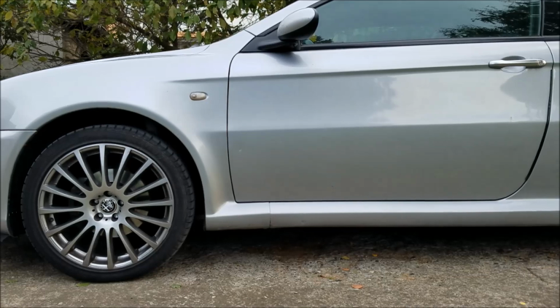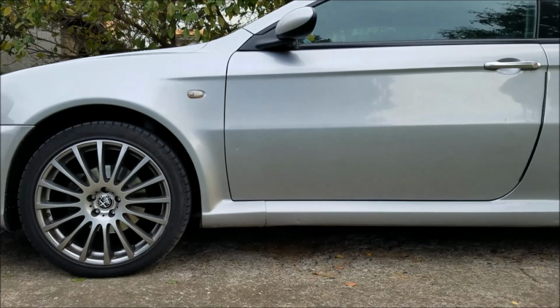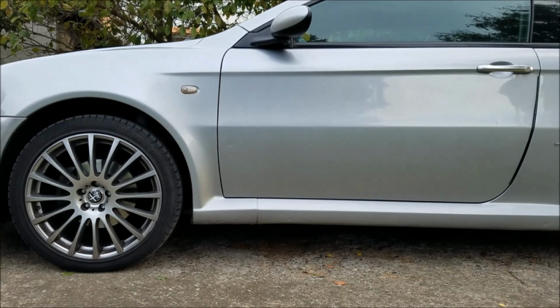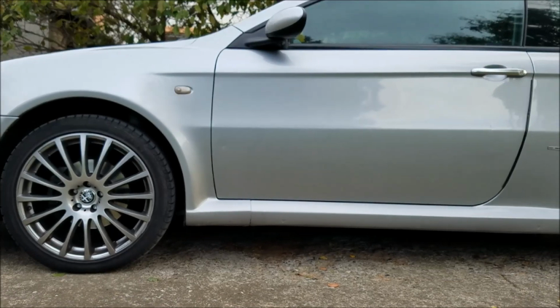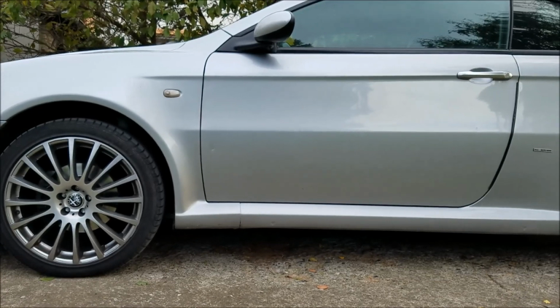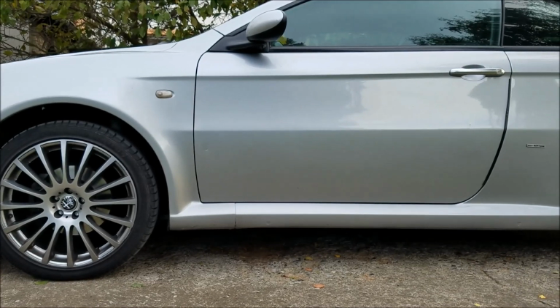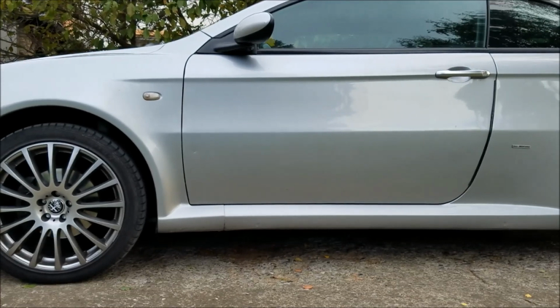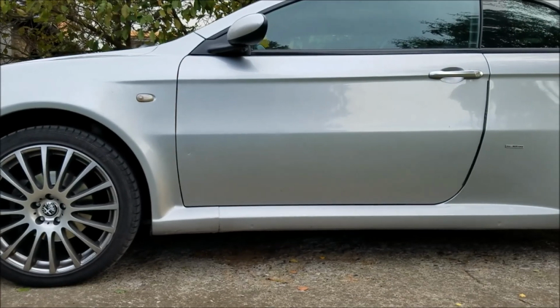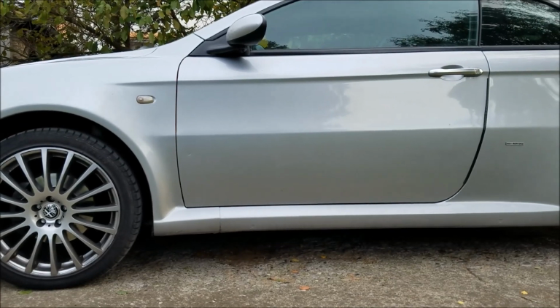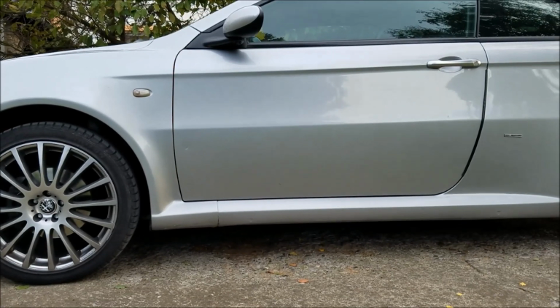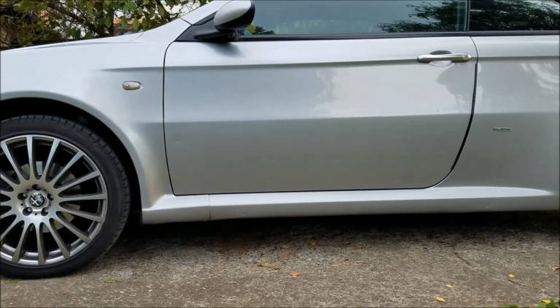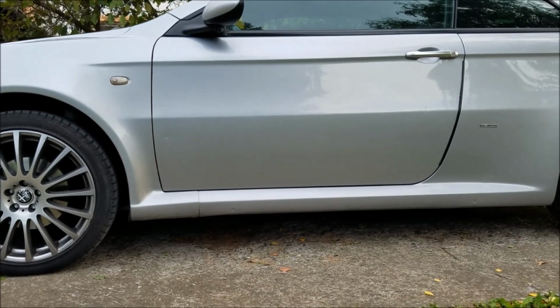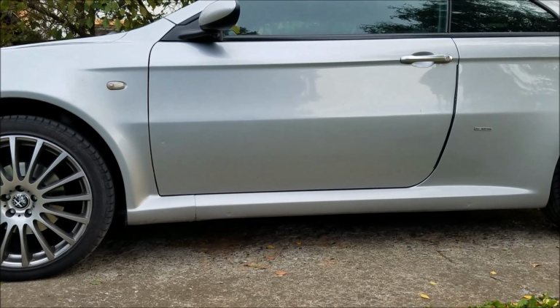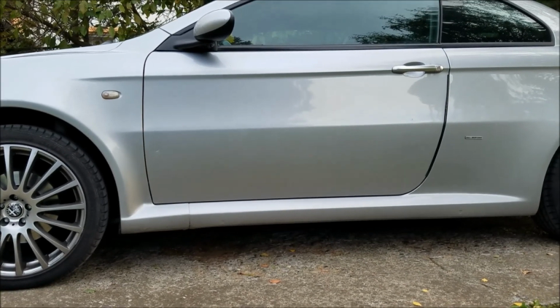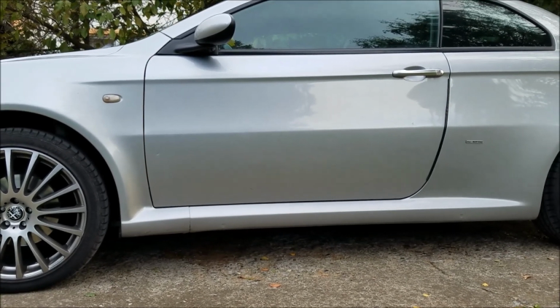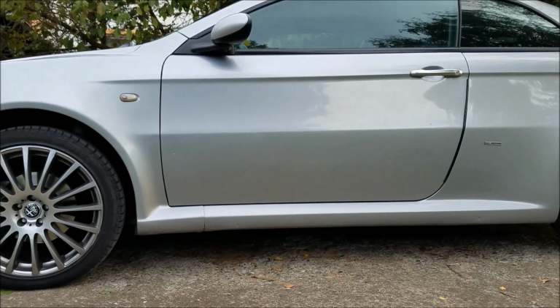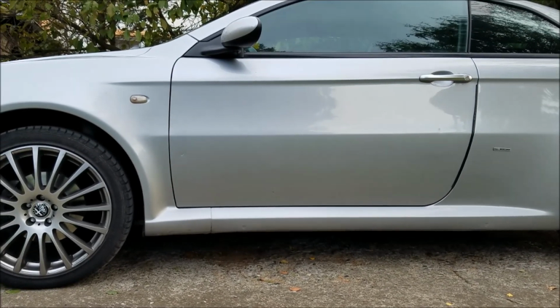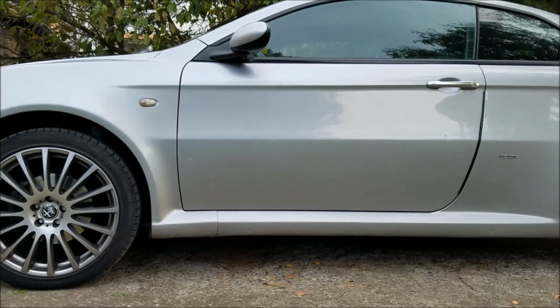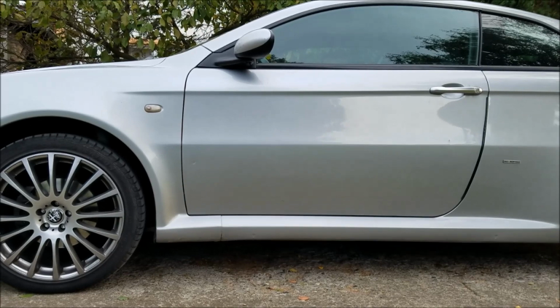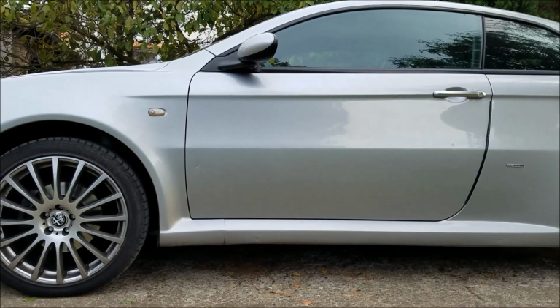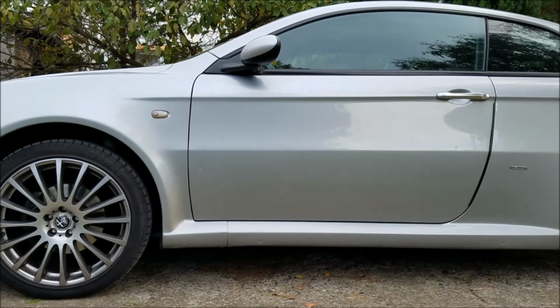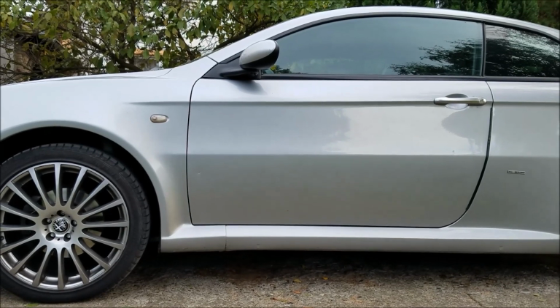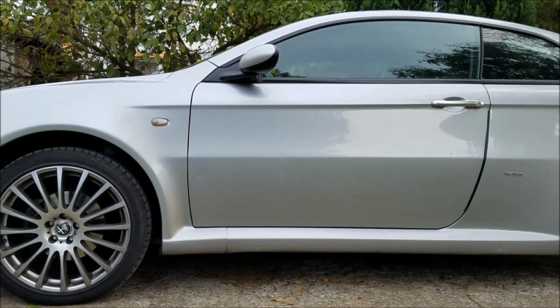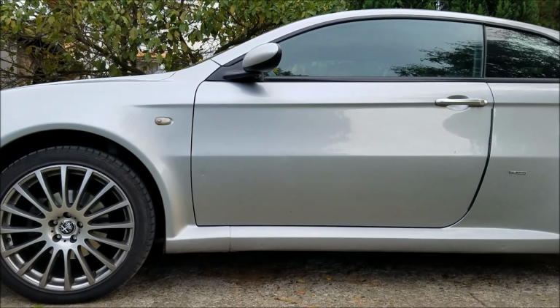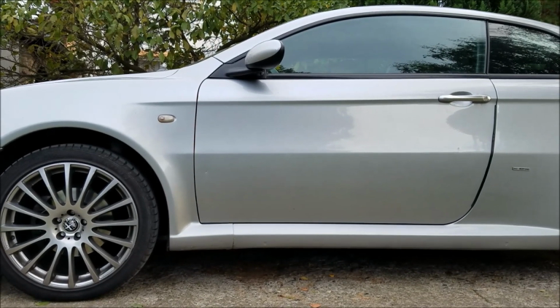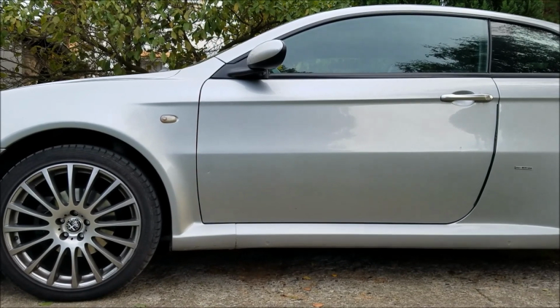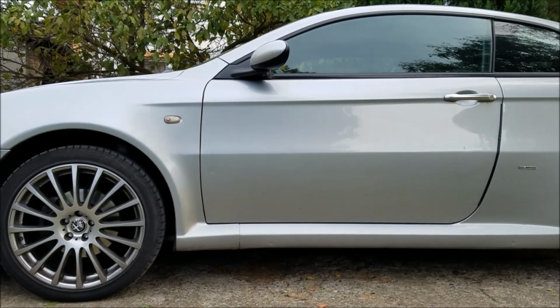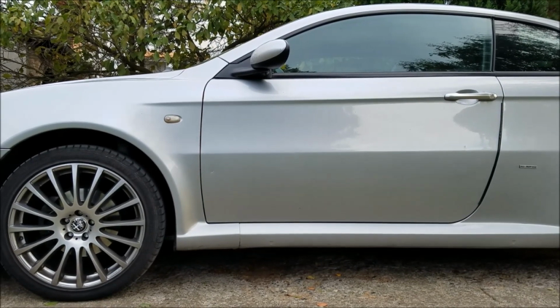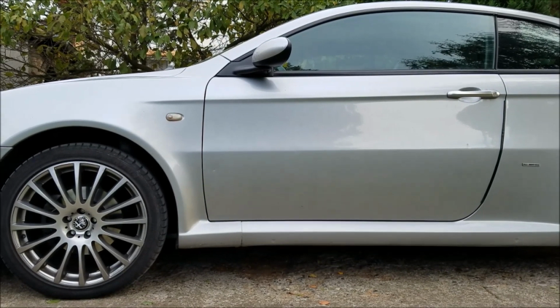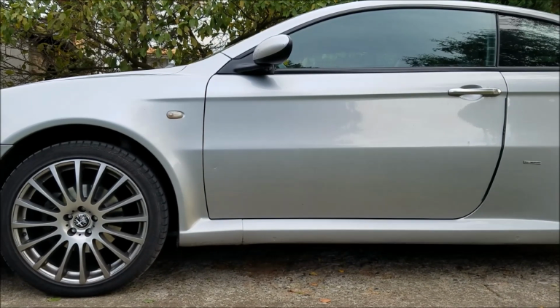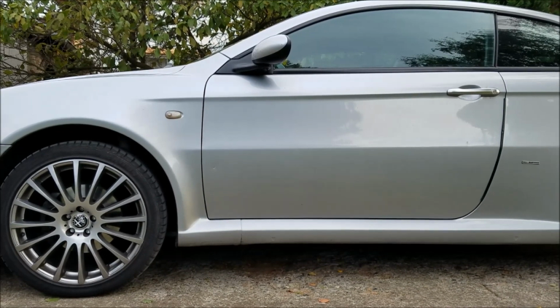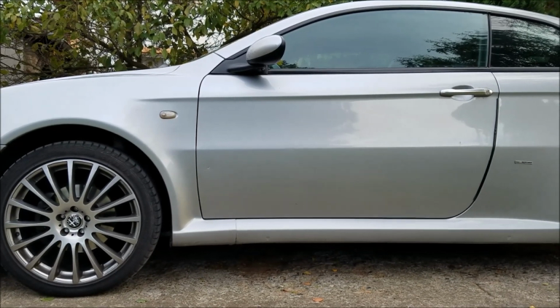Hi guys, welcome to another ArcGarage video. If you want to see more Alfa Romeo related content, make sure to hit like, share and subscribe.